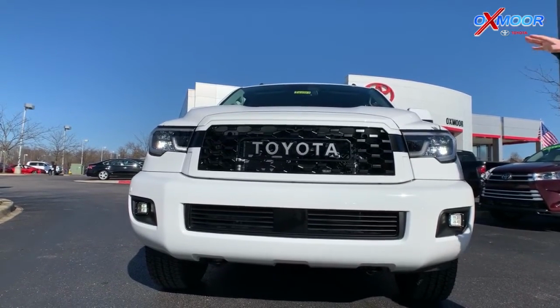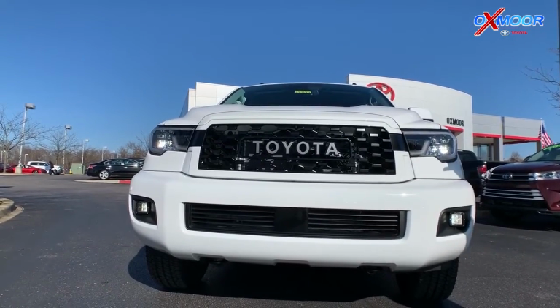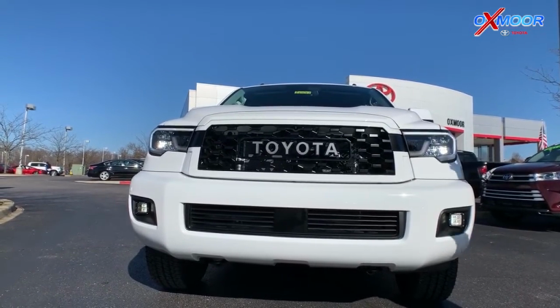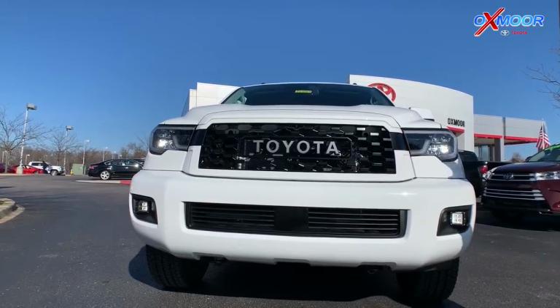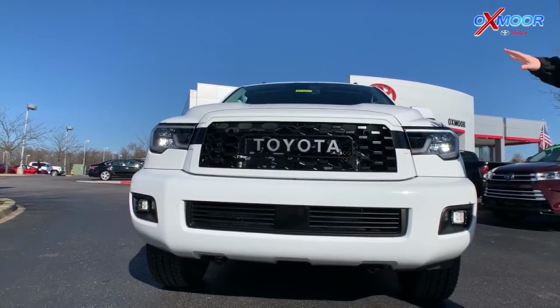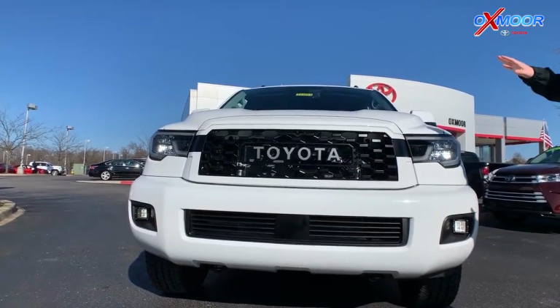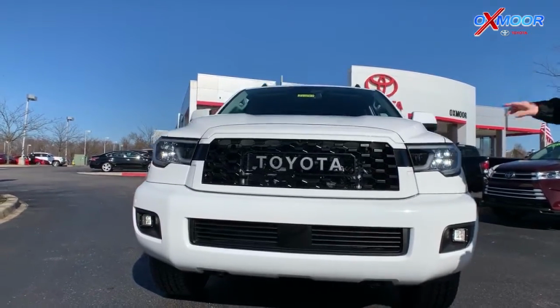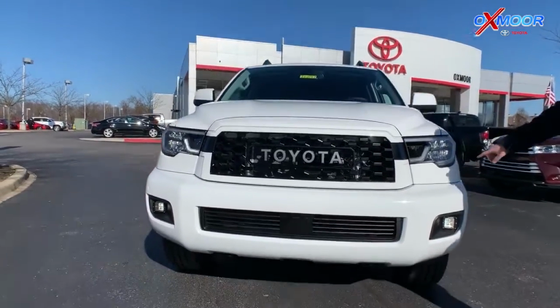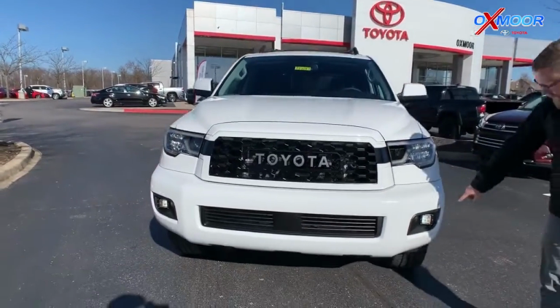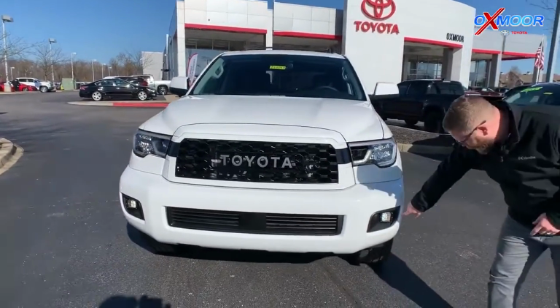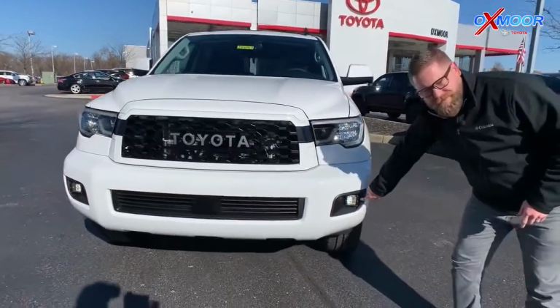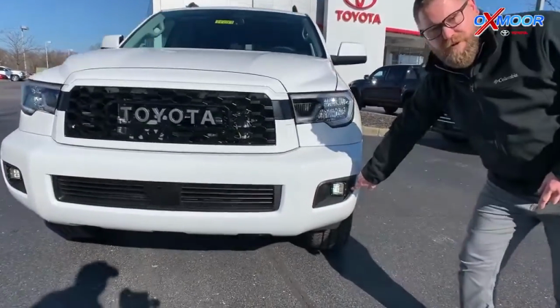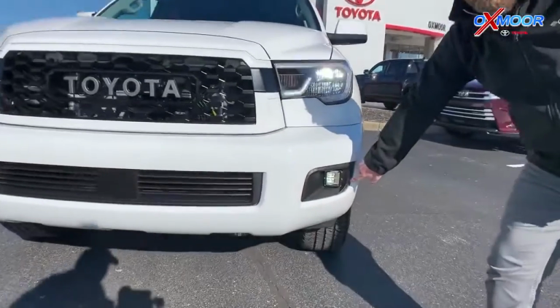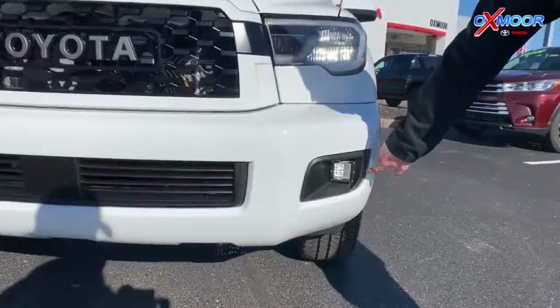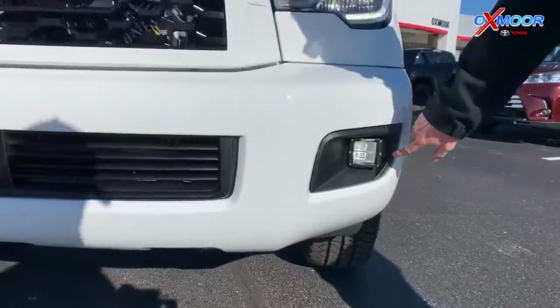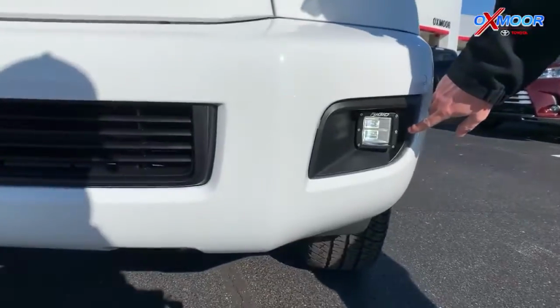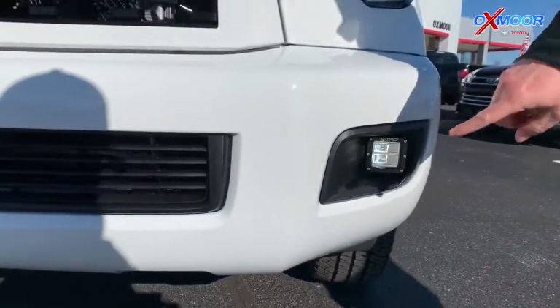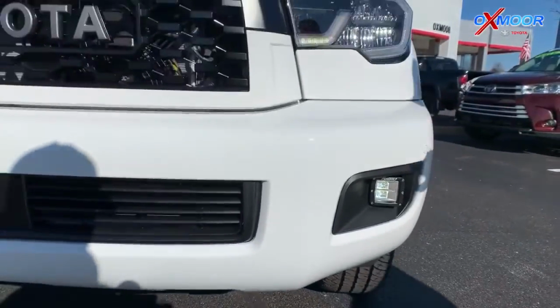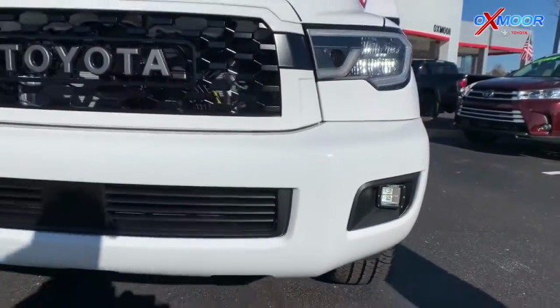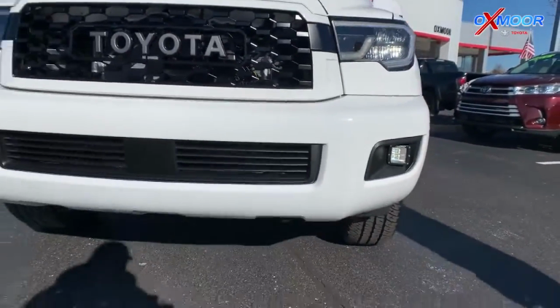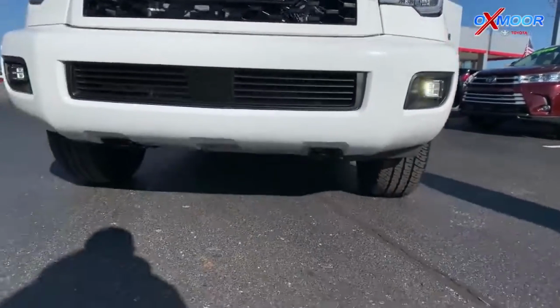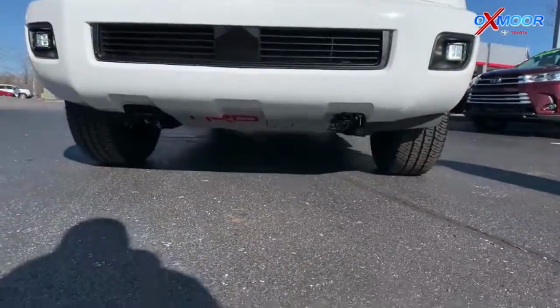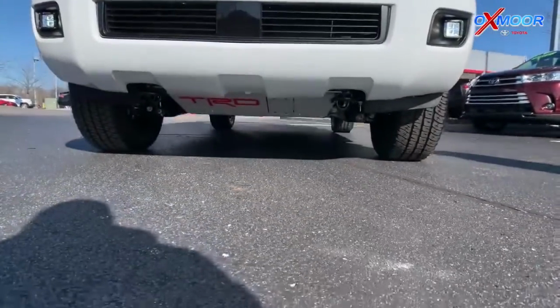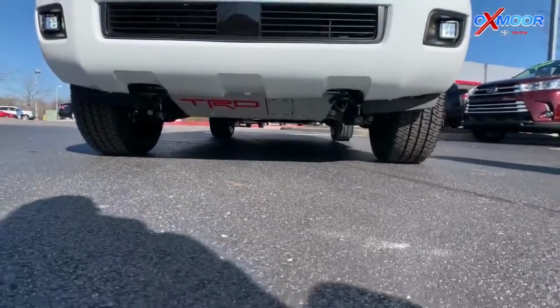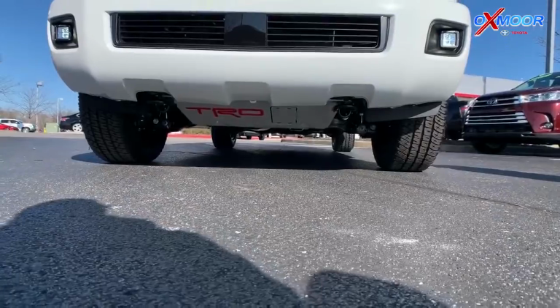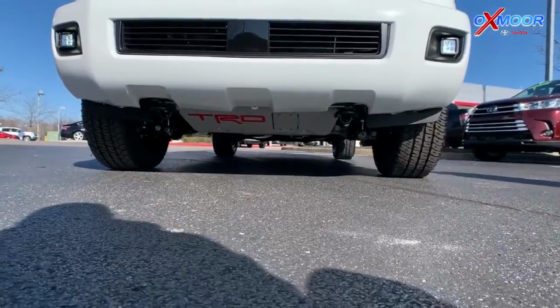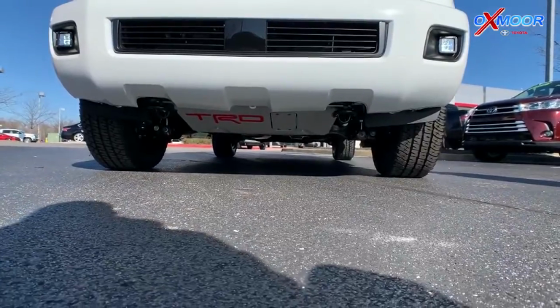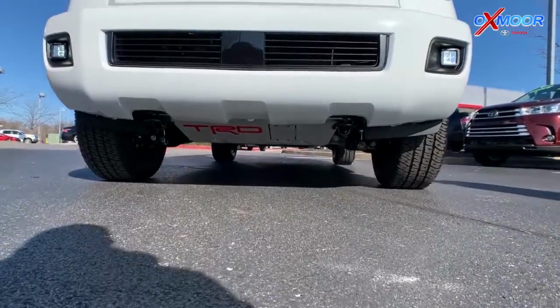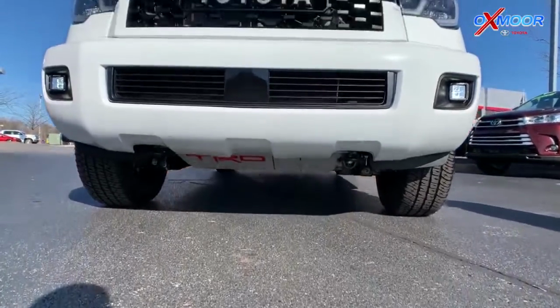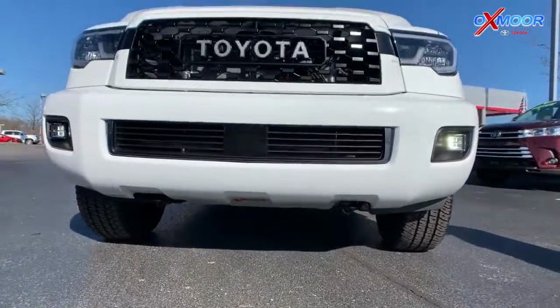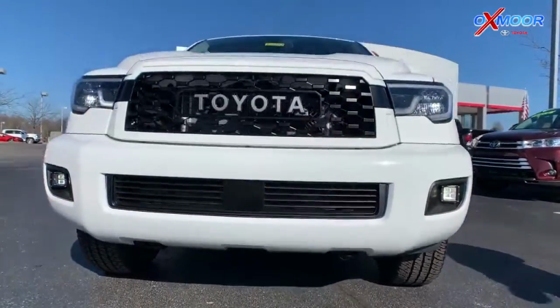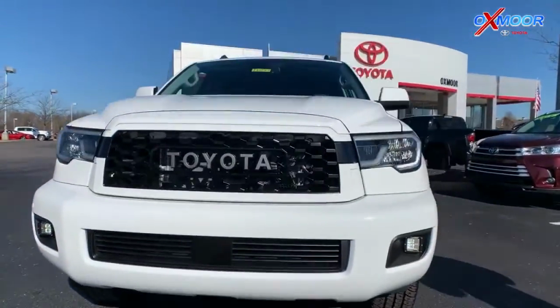But the stuff you get because it's the TRD — that's standard on the Sequoia, but the TRD specifically gives you the Rigid fog lights down here. You get a TRD stamped skid plate underneath there, and you've got the TRD grille.